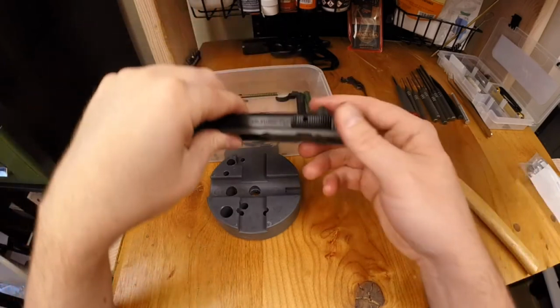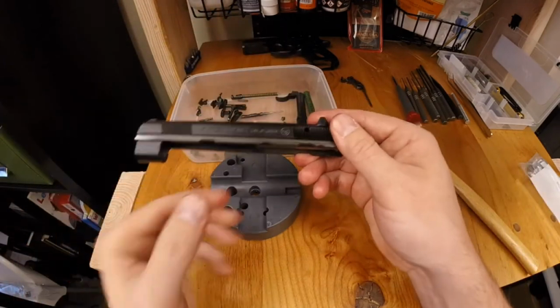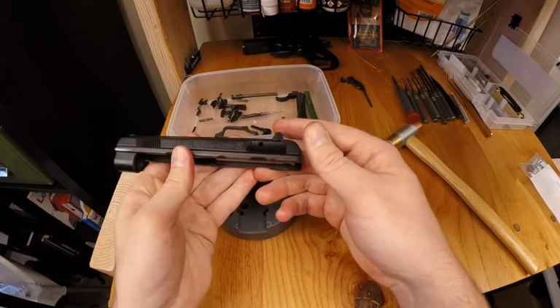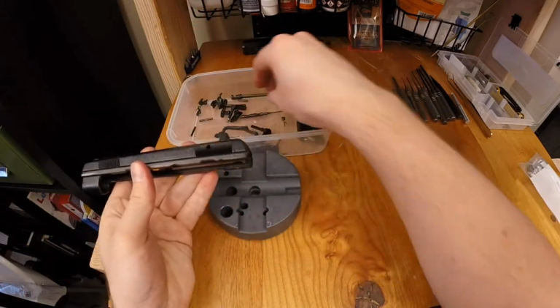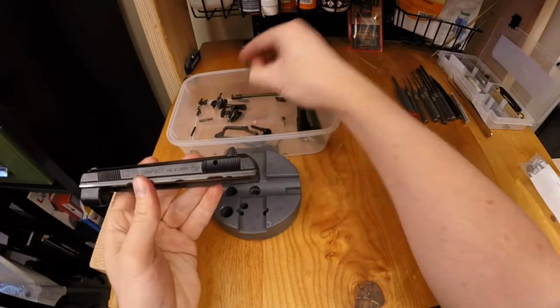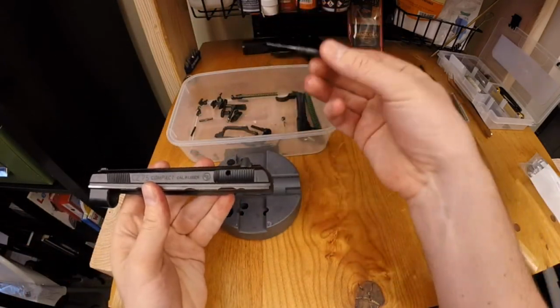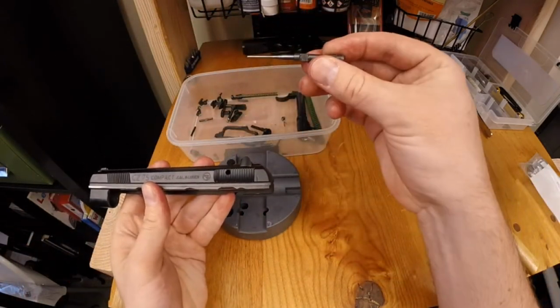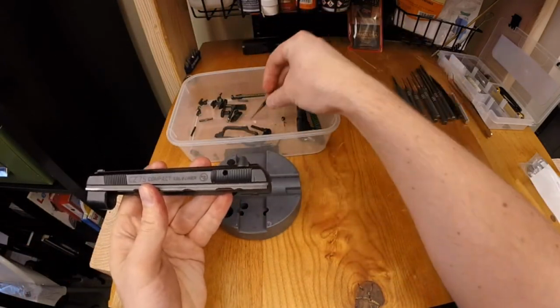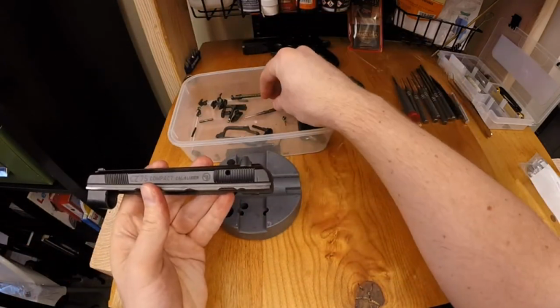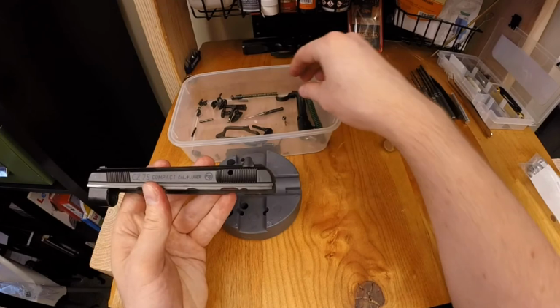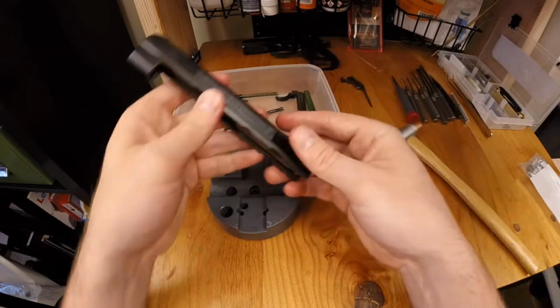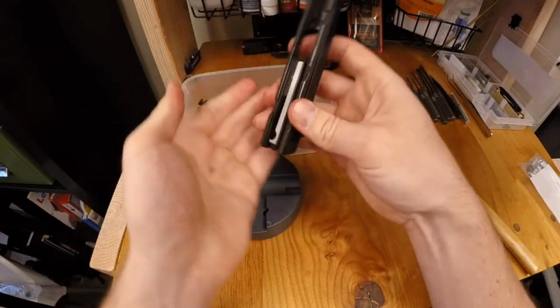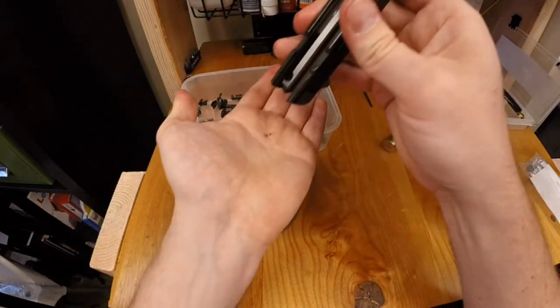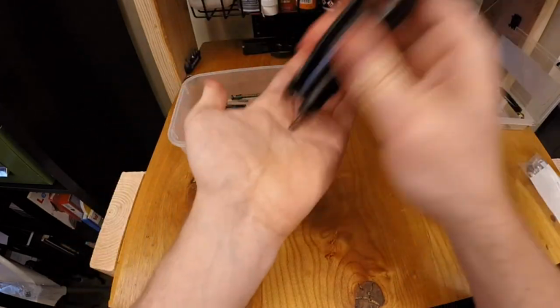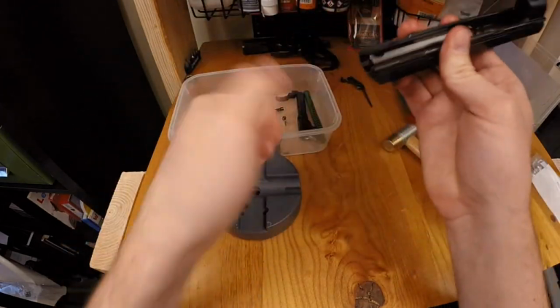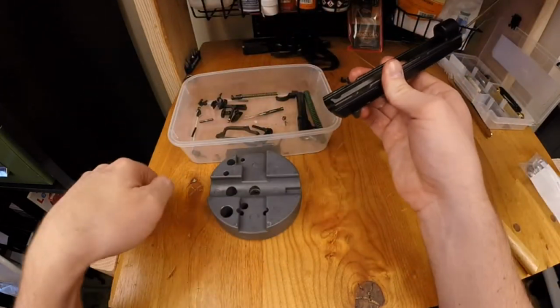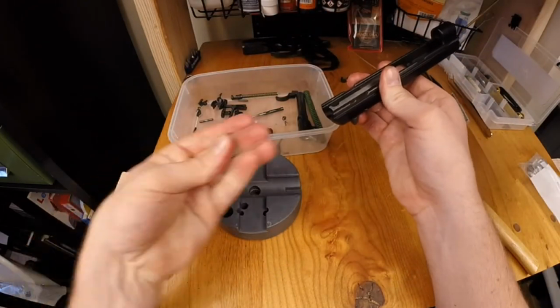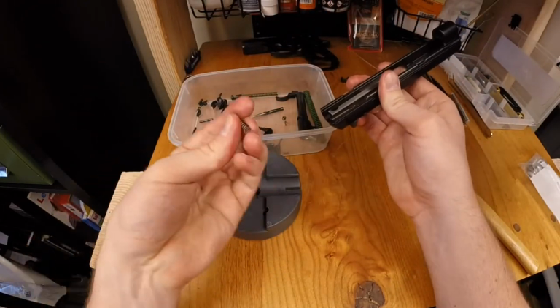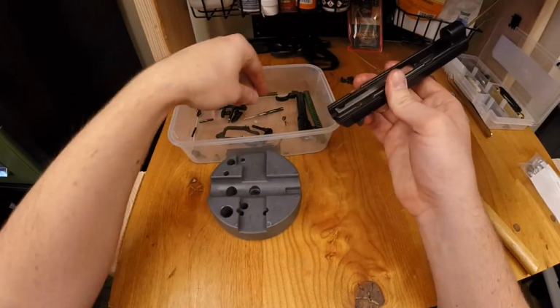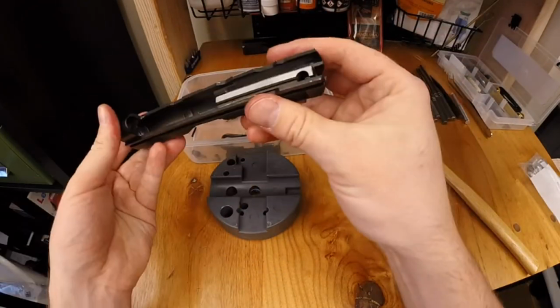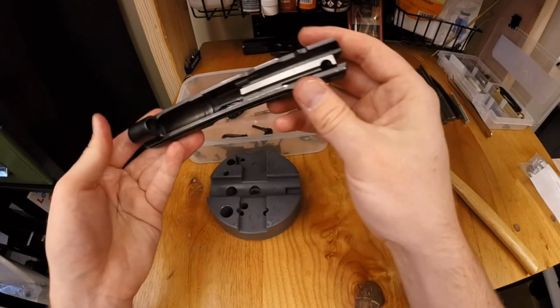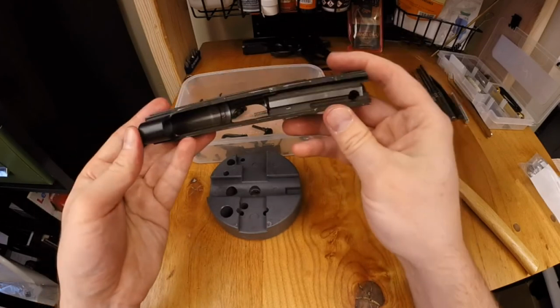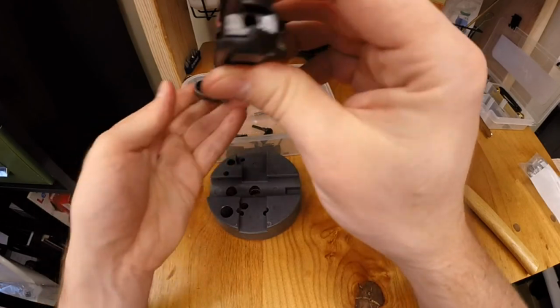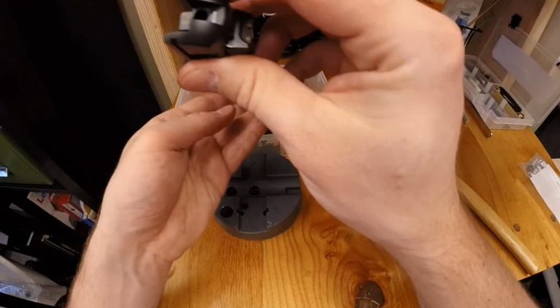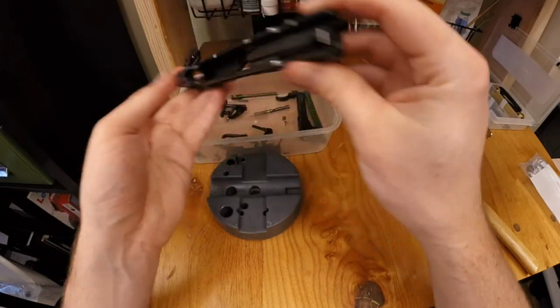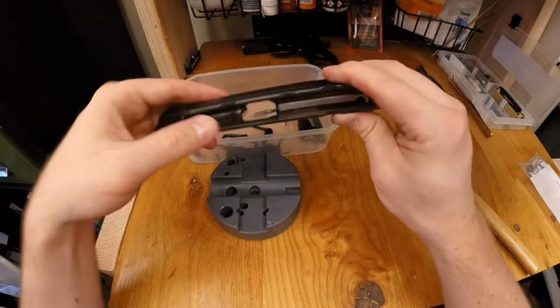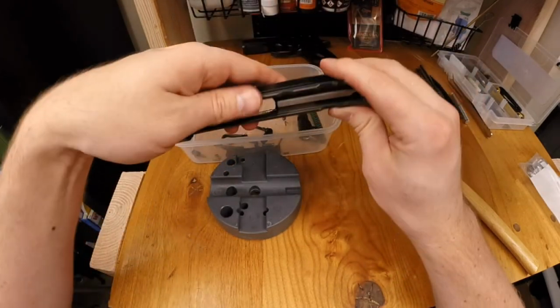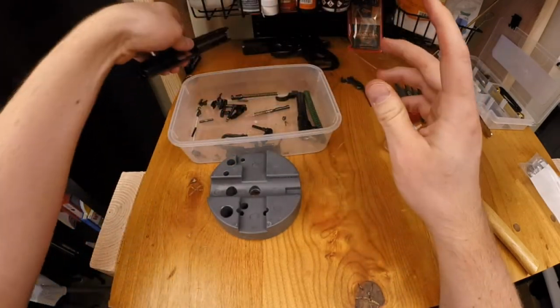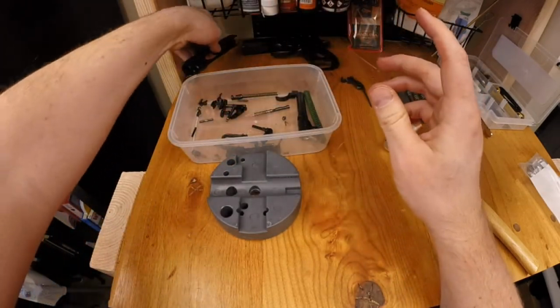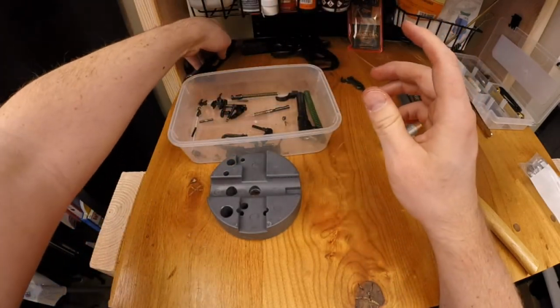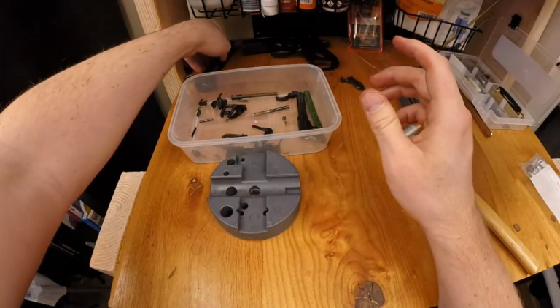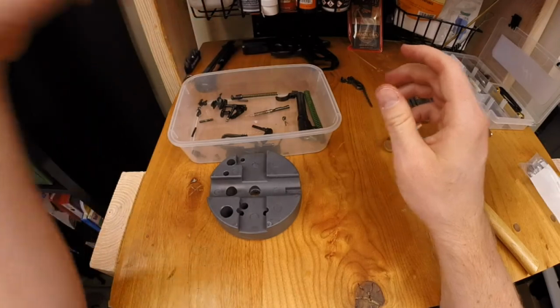I forgot to mention — when I pulled the firing pin out, we also need the firing pin spring. It just didn't come out with it. There we go. Now she is fully broken down, ready to clean, polish, and move forward.